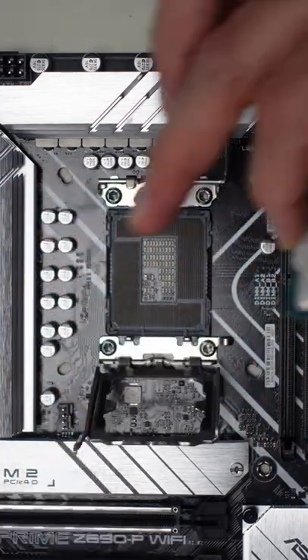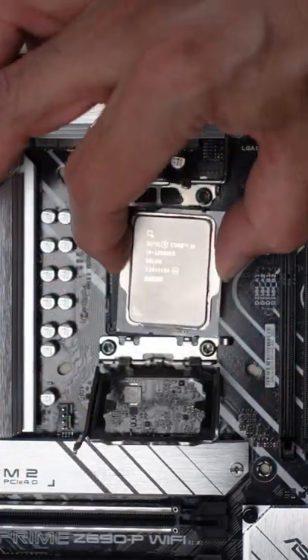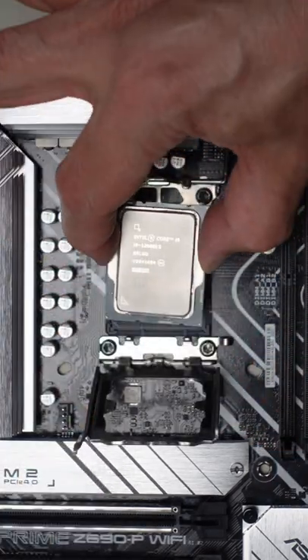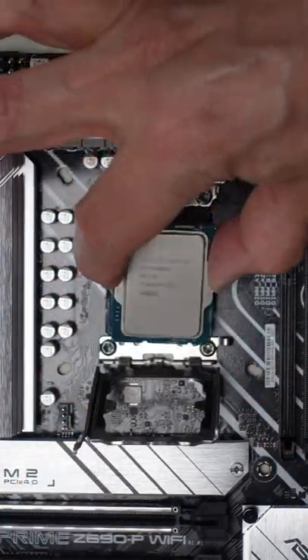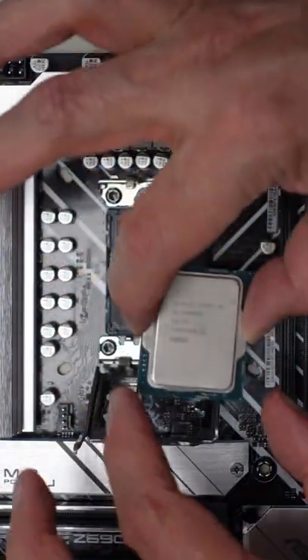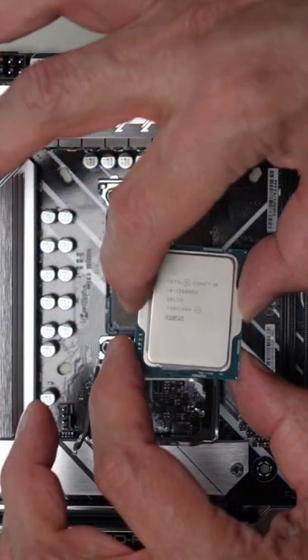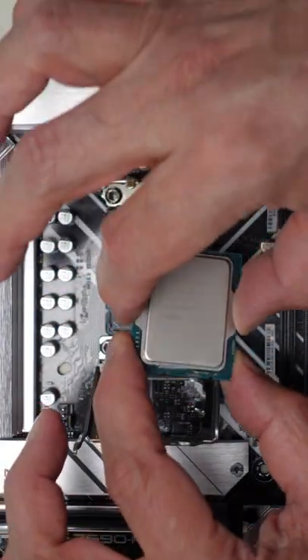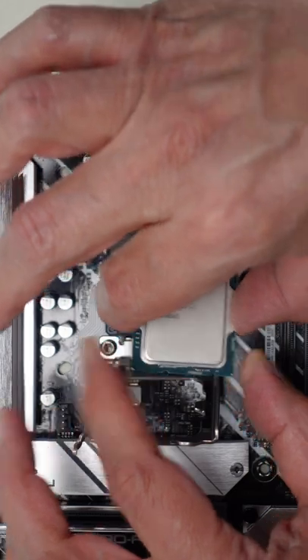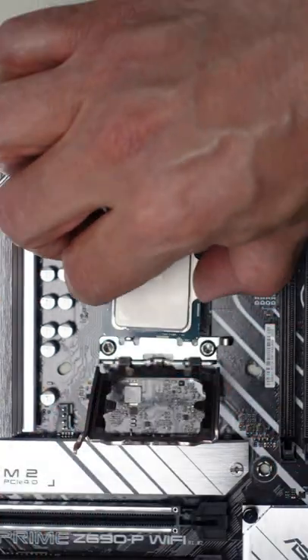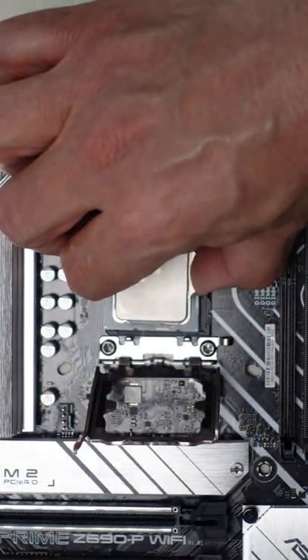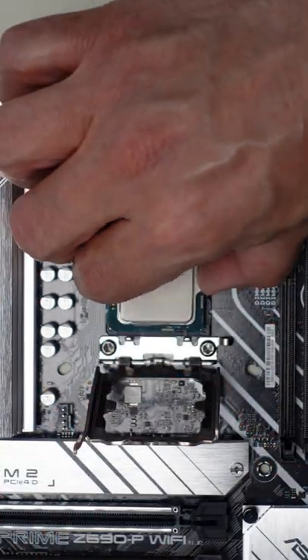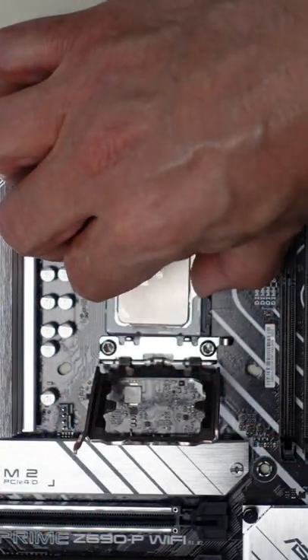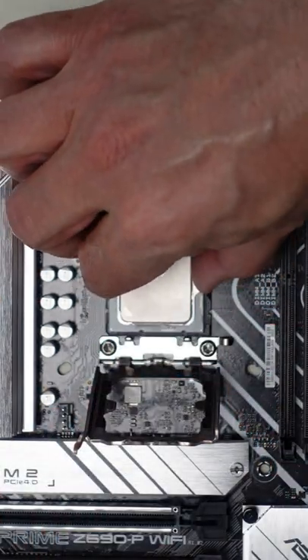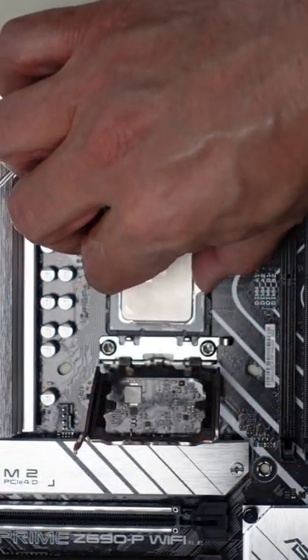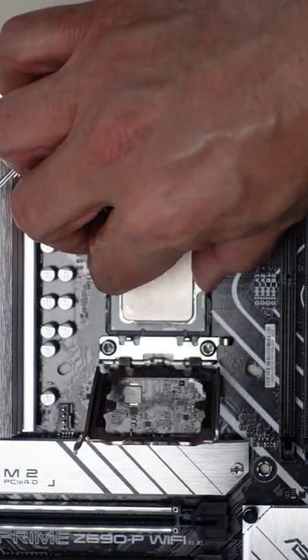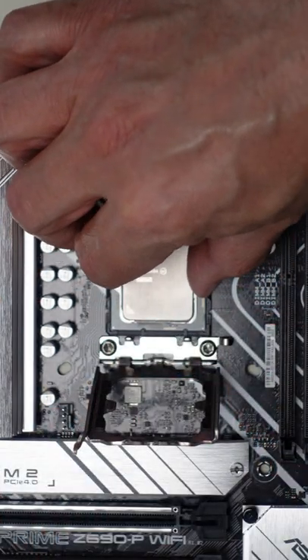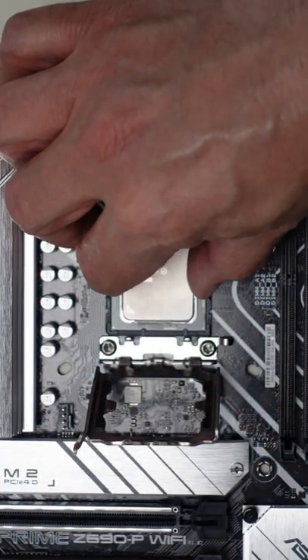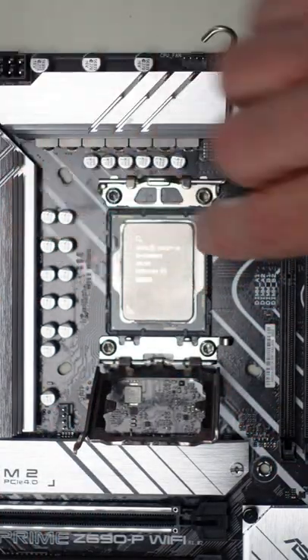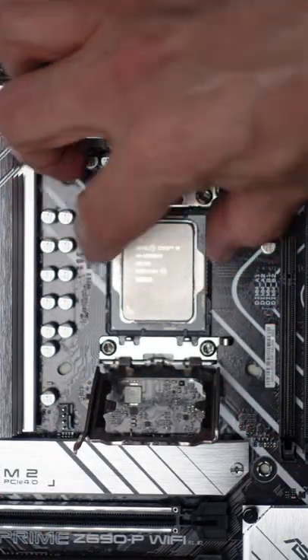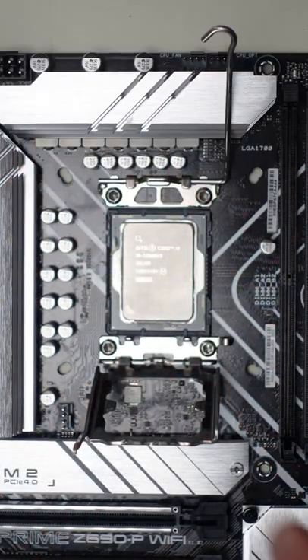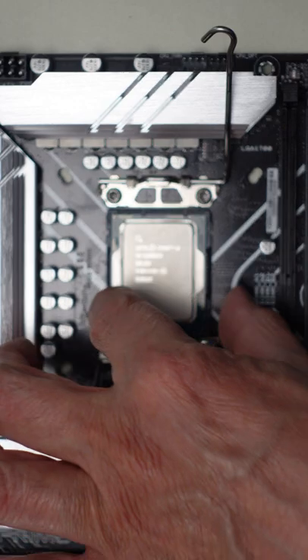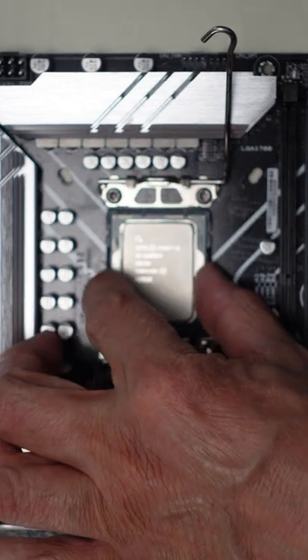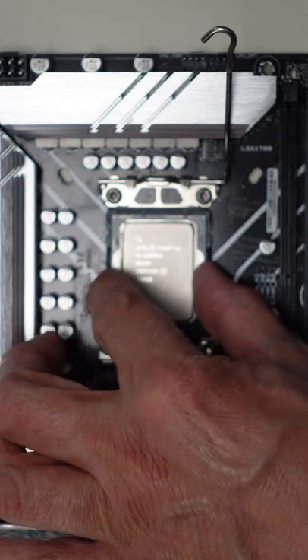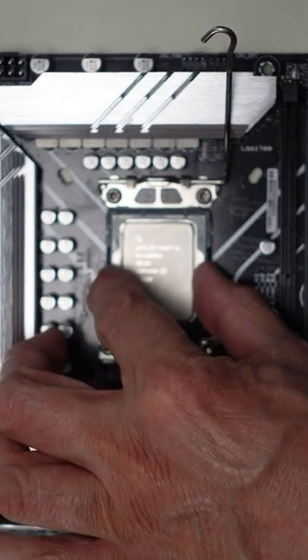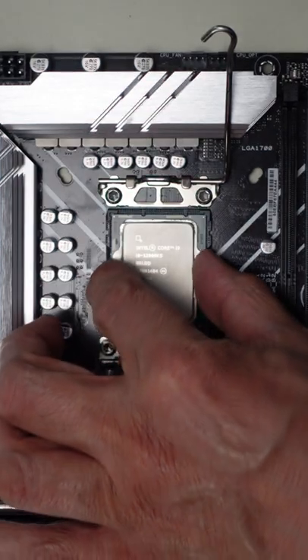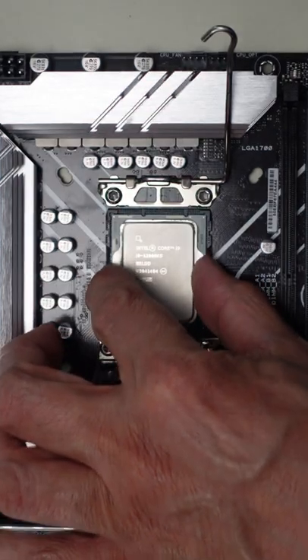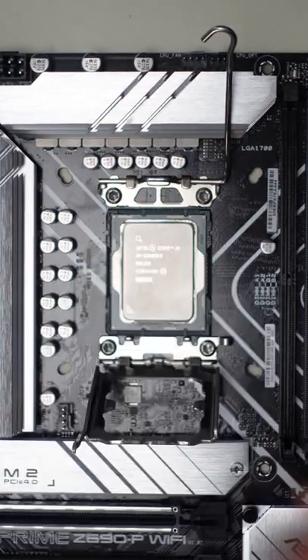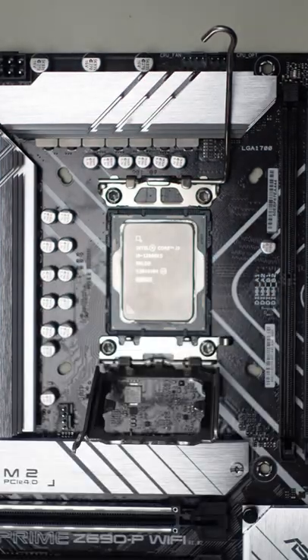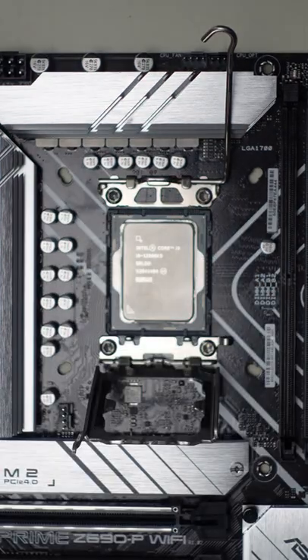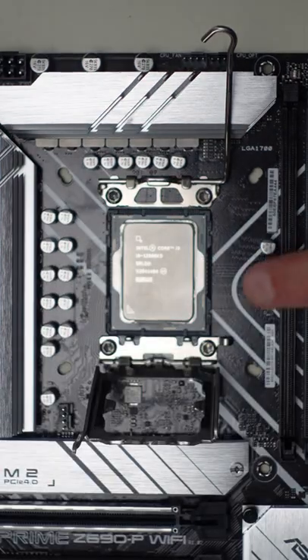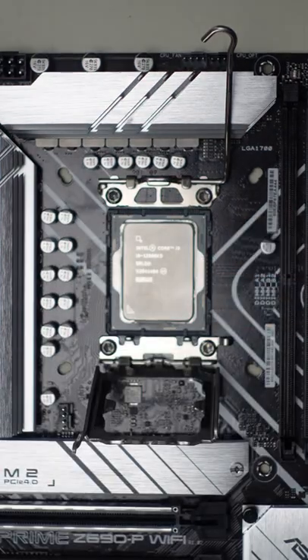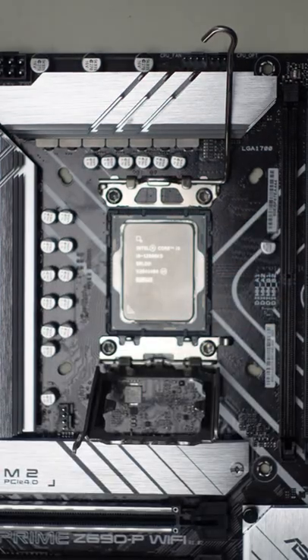So we have to put it in place by lowering it very gently into the socket. It can only go one way and you'll feel it go into place. I like to then take it and wiggle it from side to side and up and down so that we have it in place.